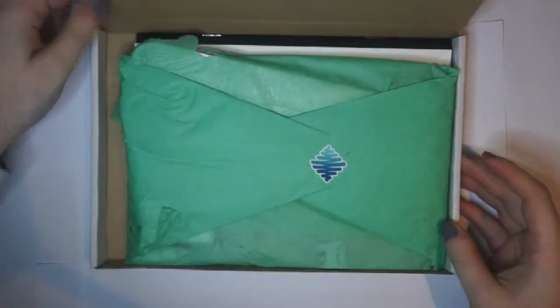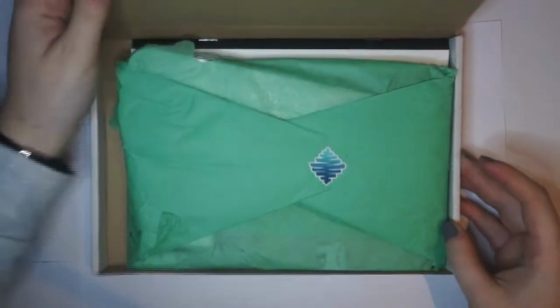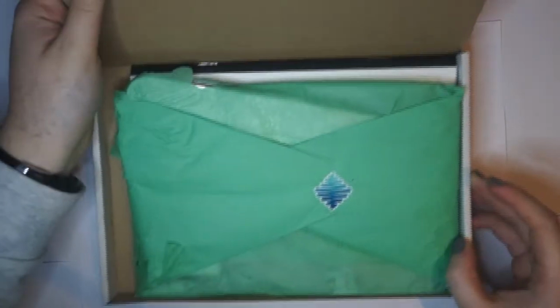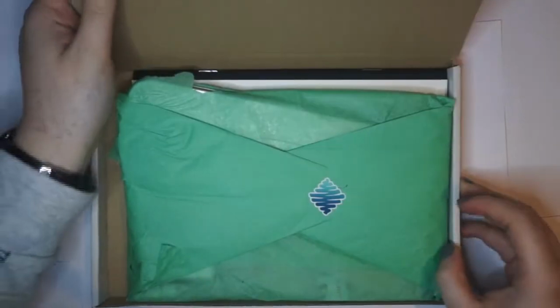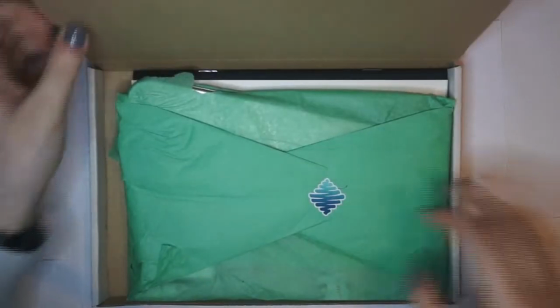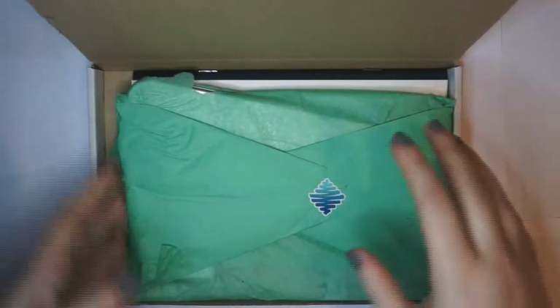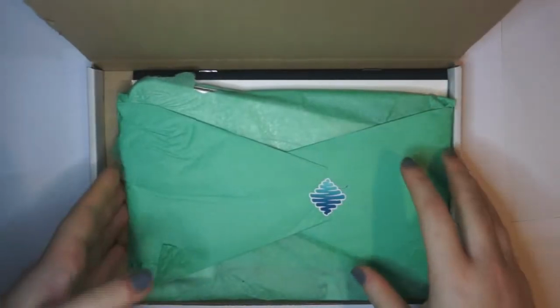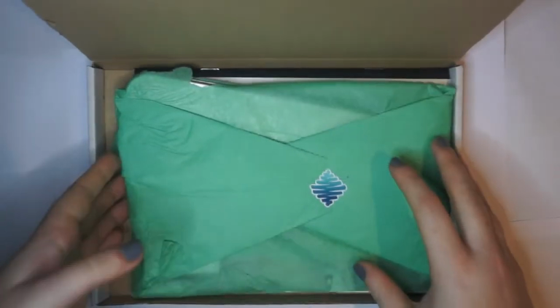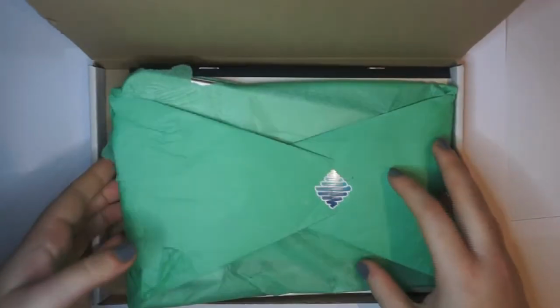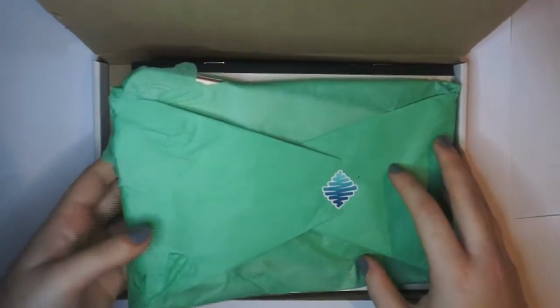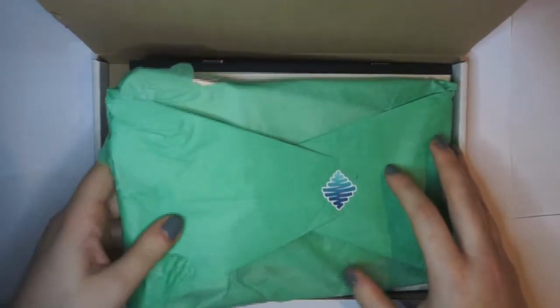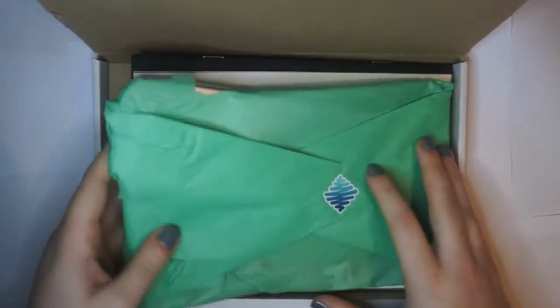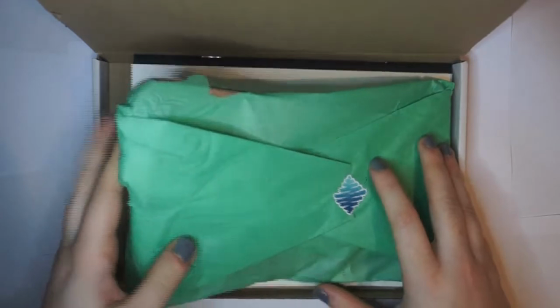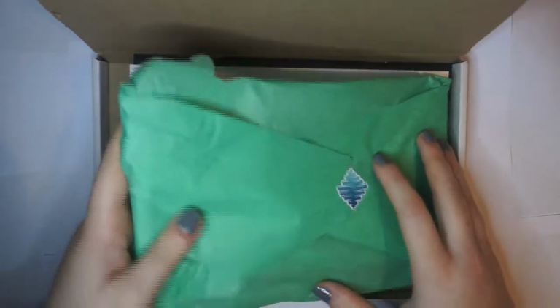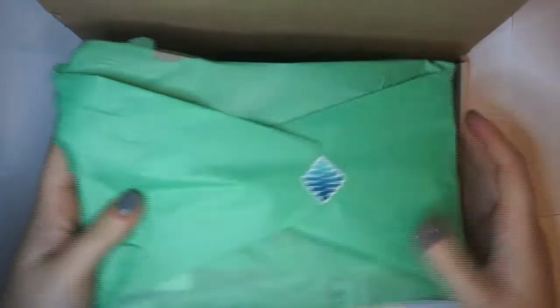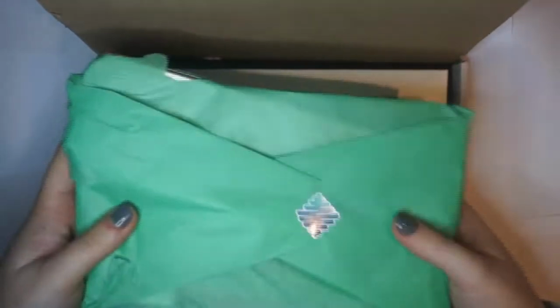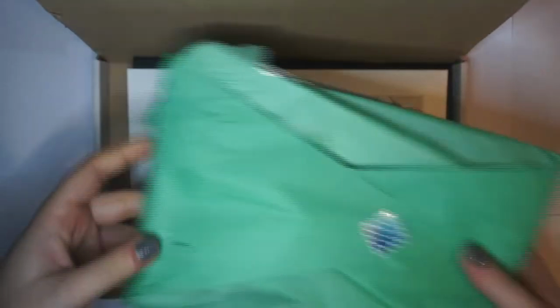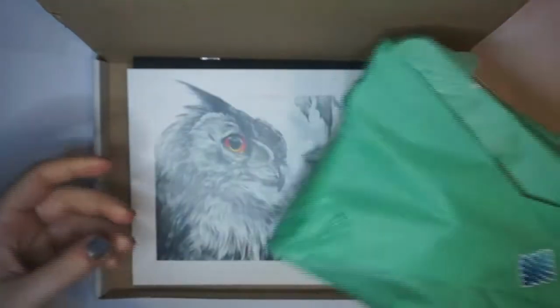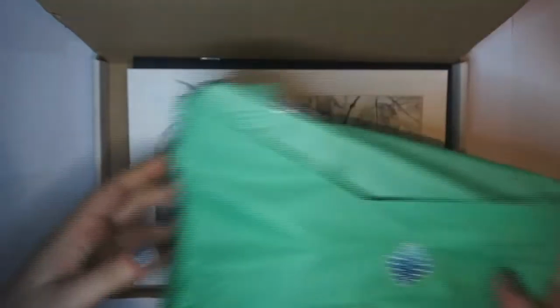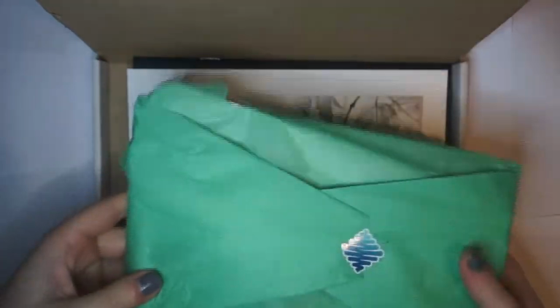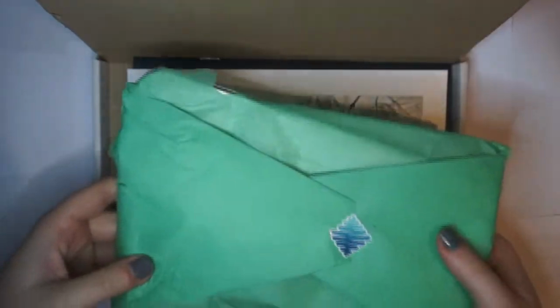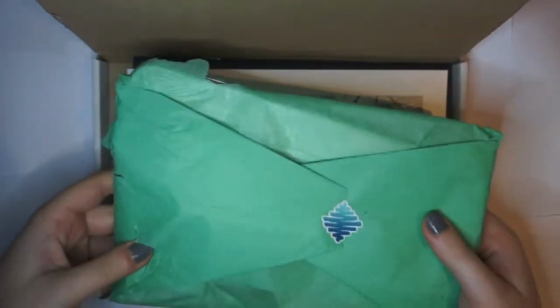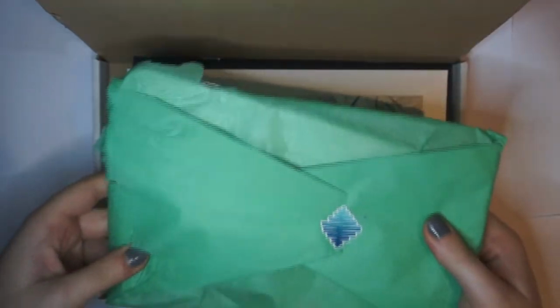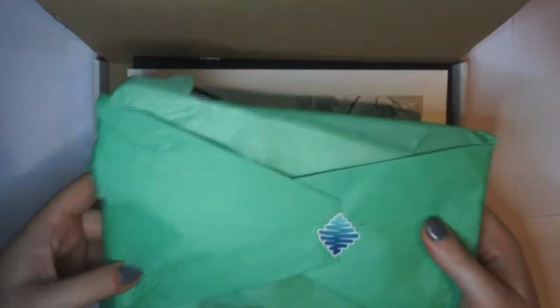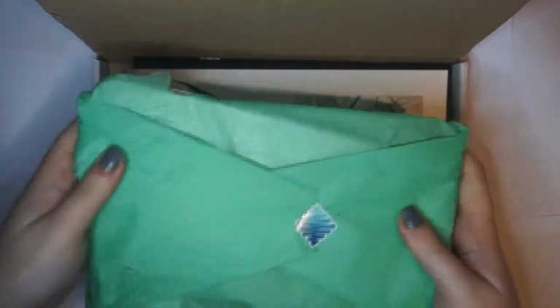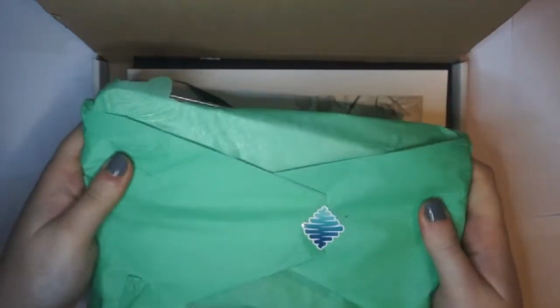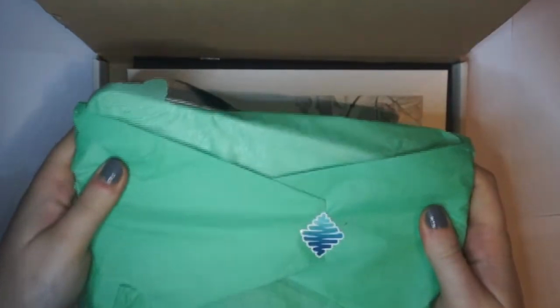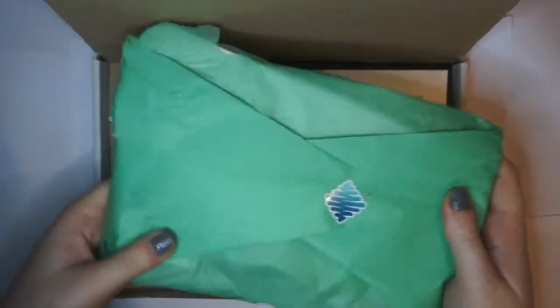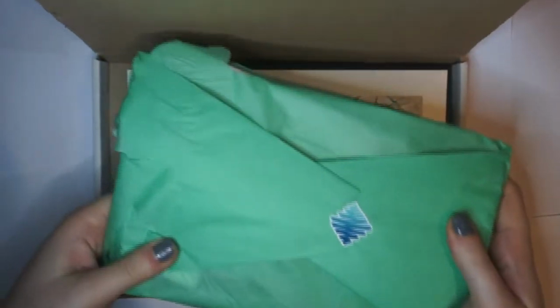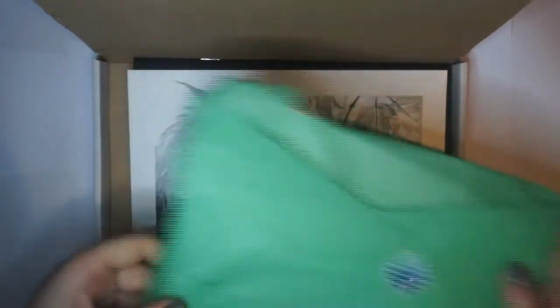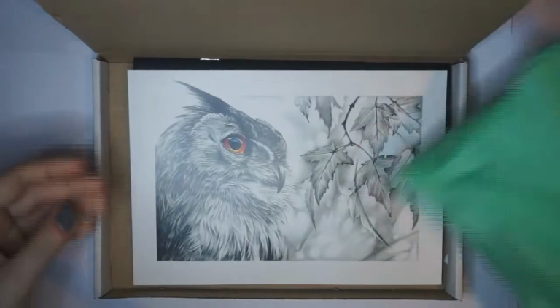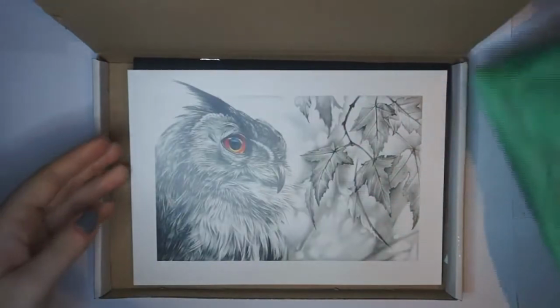It's always neatly packaged so we'll get into that in a second, but it feels very heavy — really heavy. I'm excited about this.